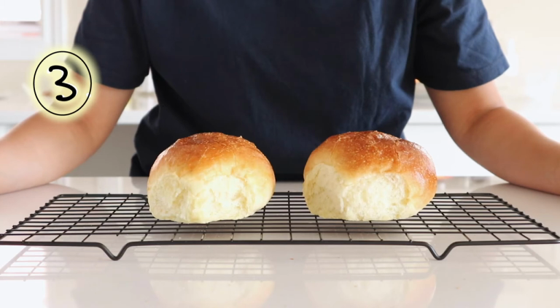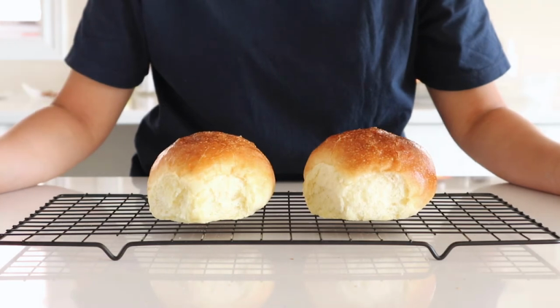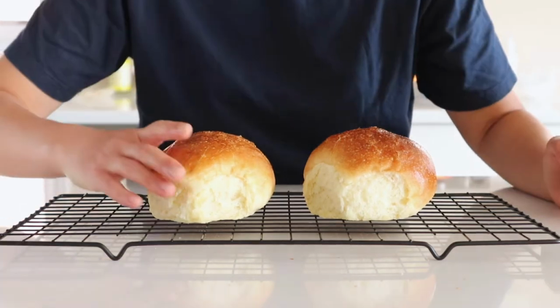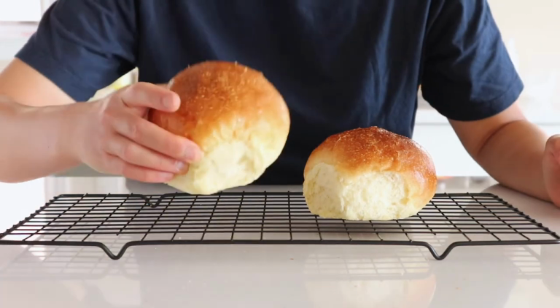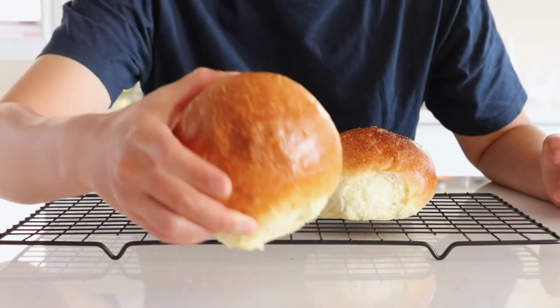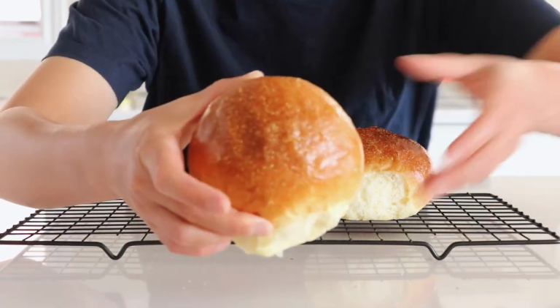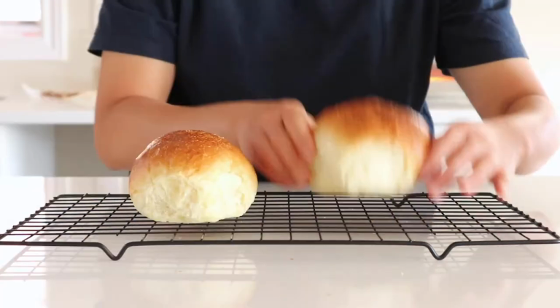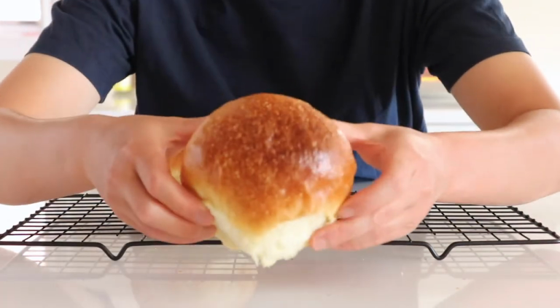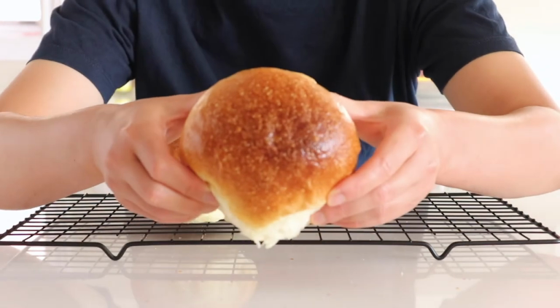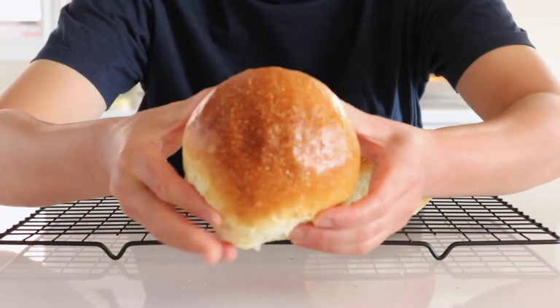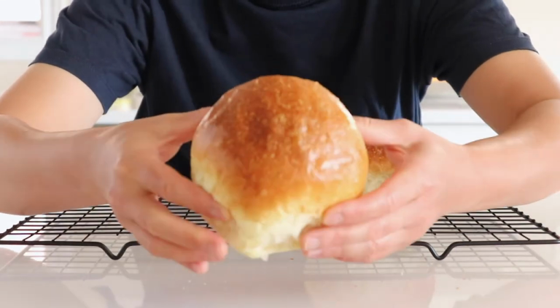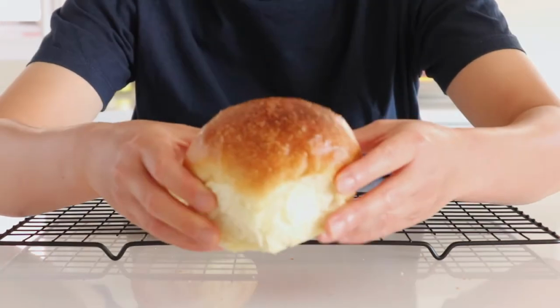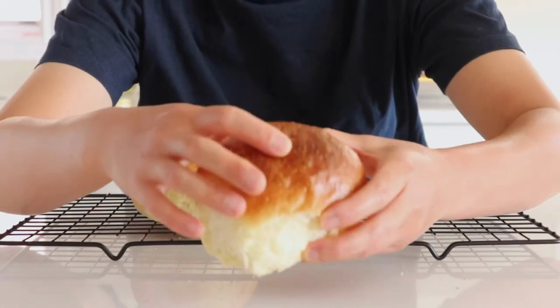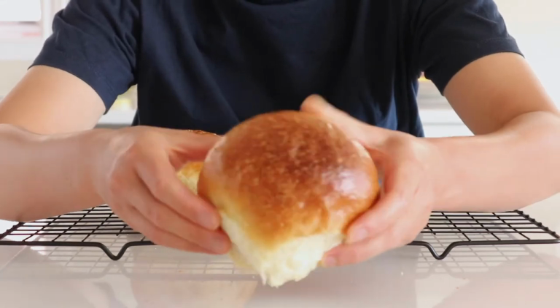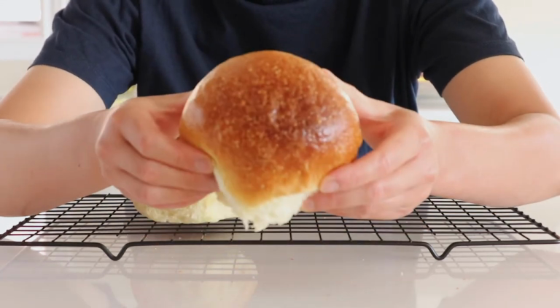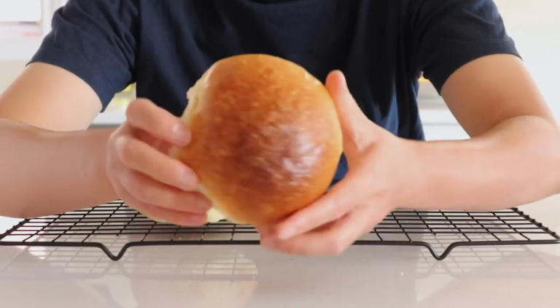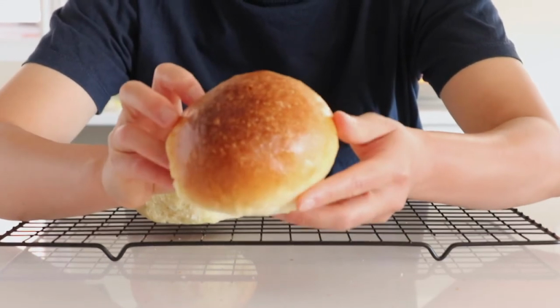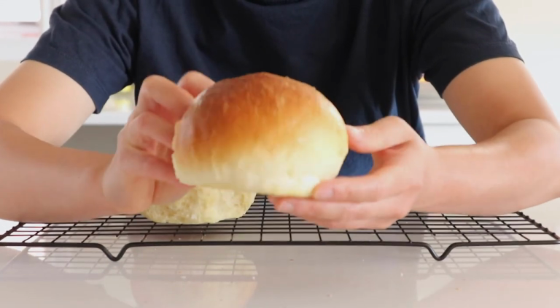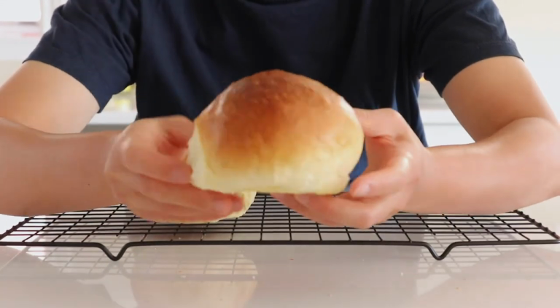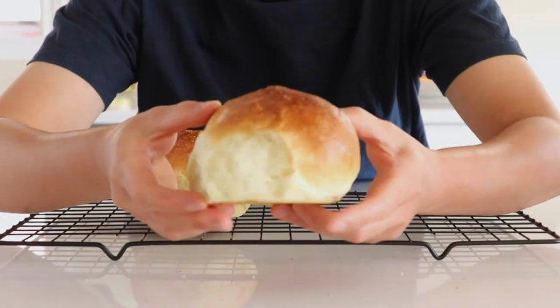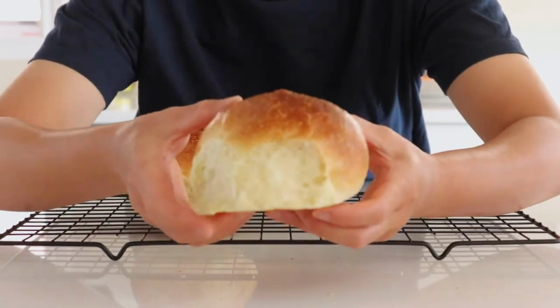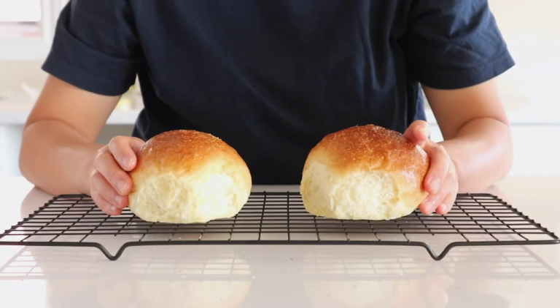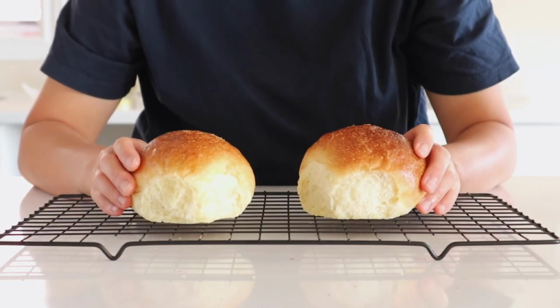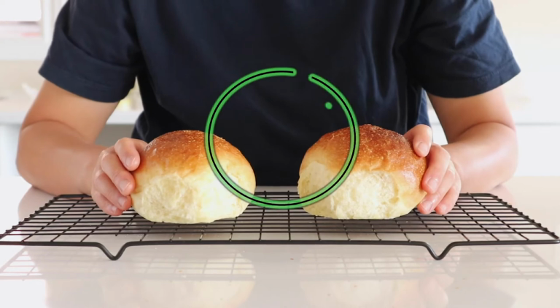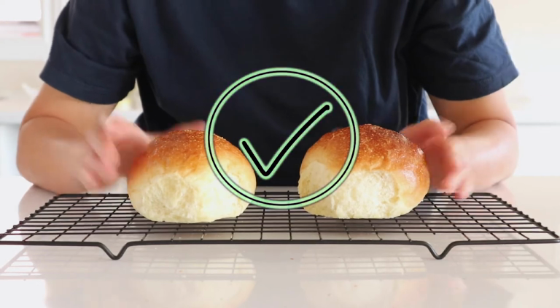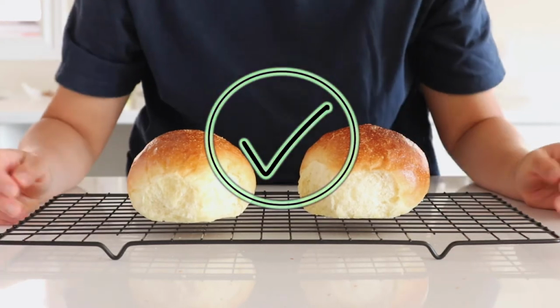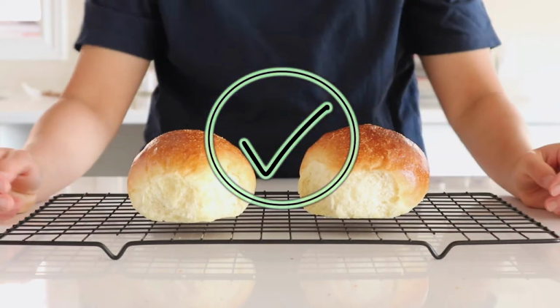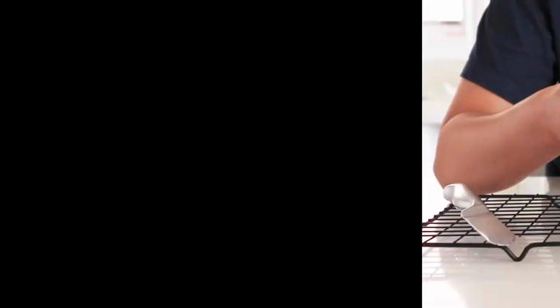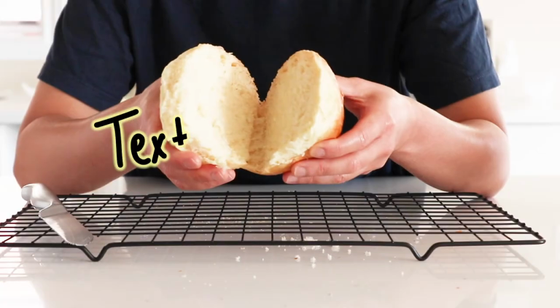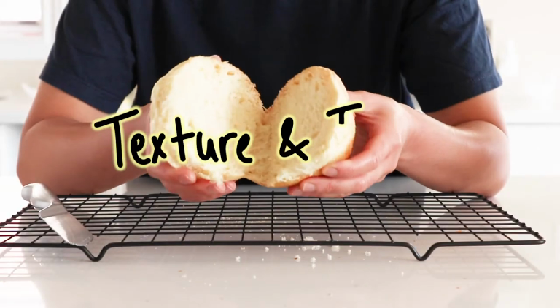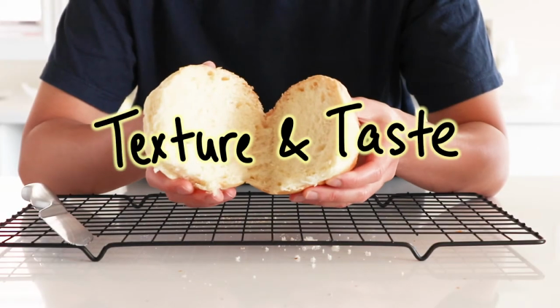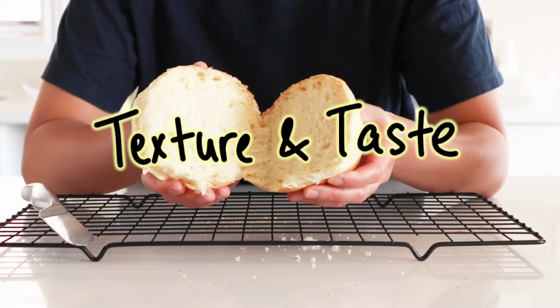Both the butter bun and the vegetable oil bun maintain their round dome shape and their height after being squished three times — meaning both of them pass the squish test! Next up, let's see the texture and taste of these burger buns.